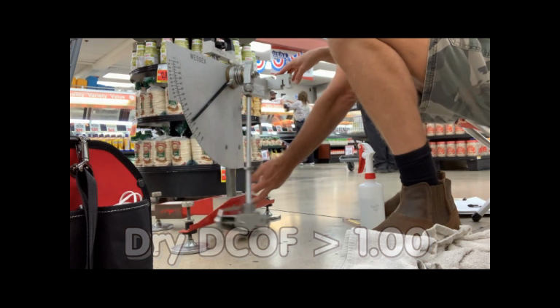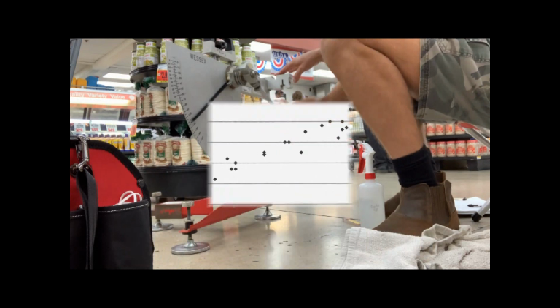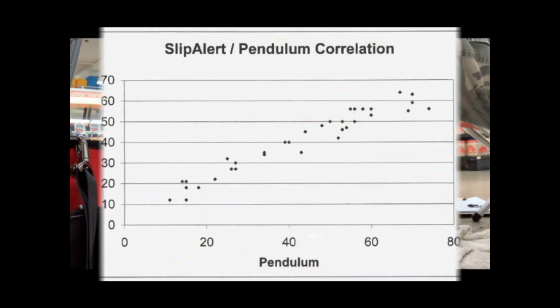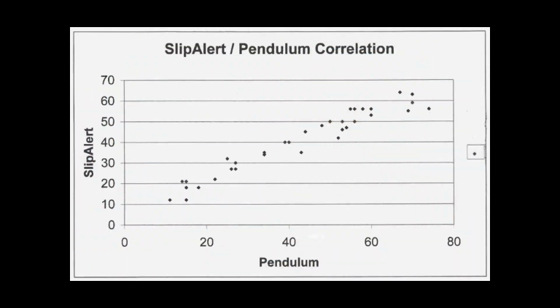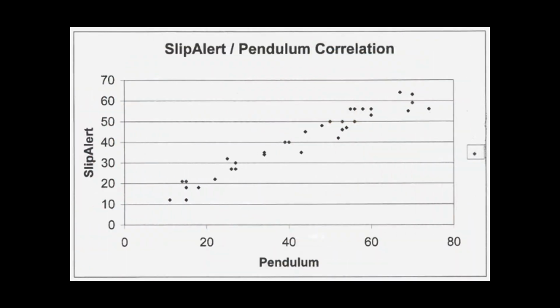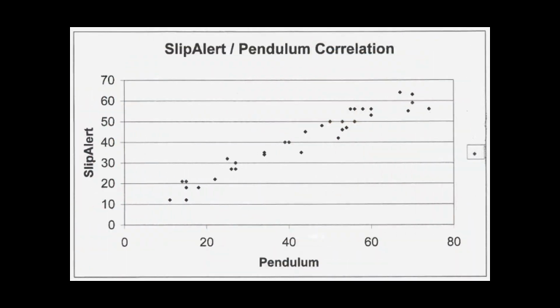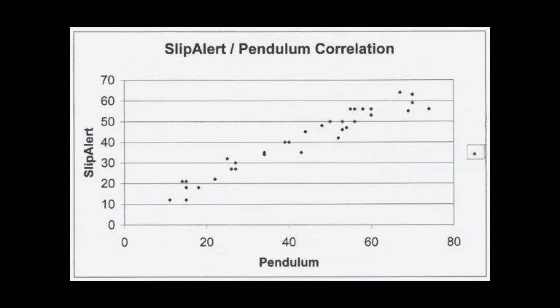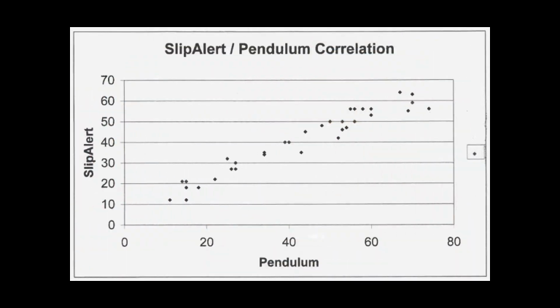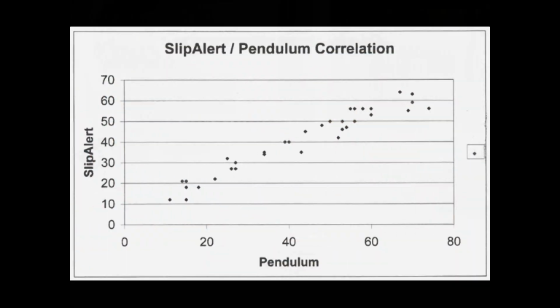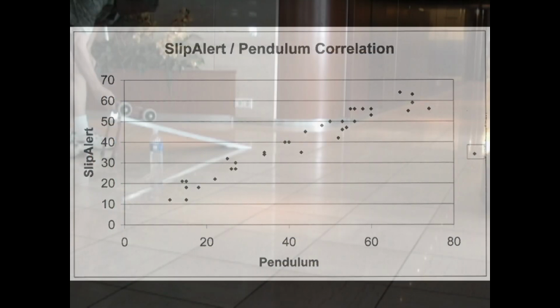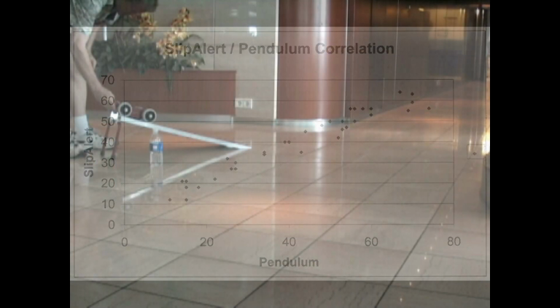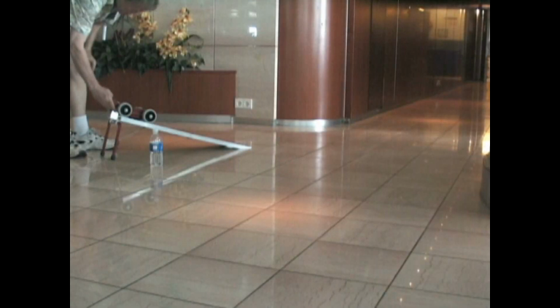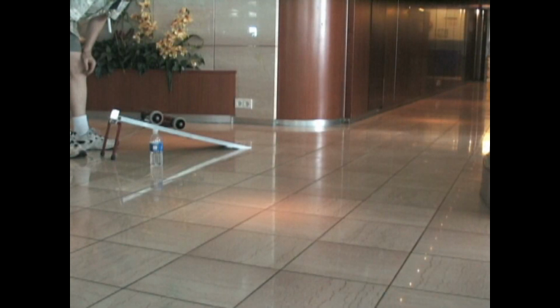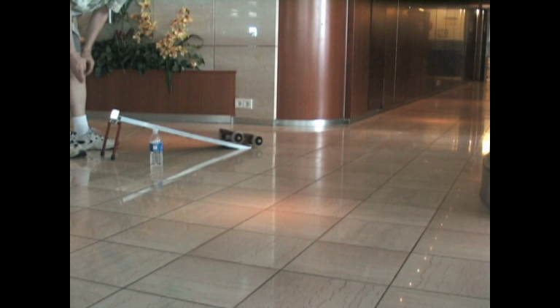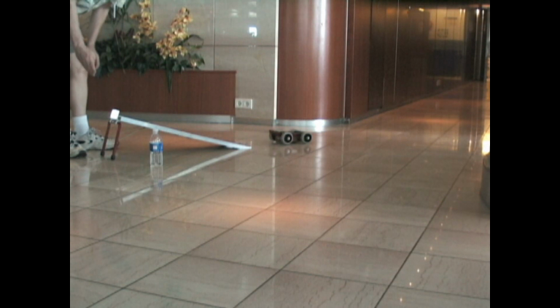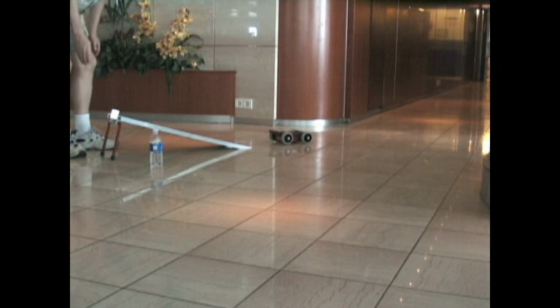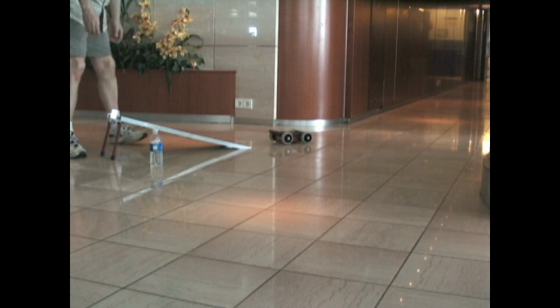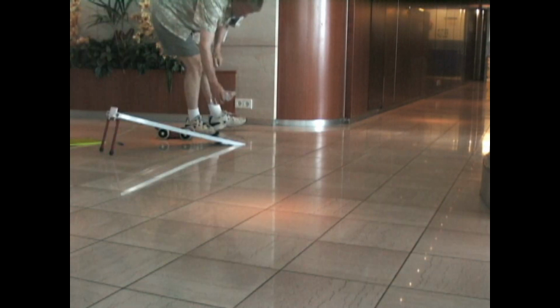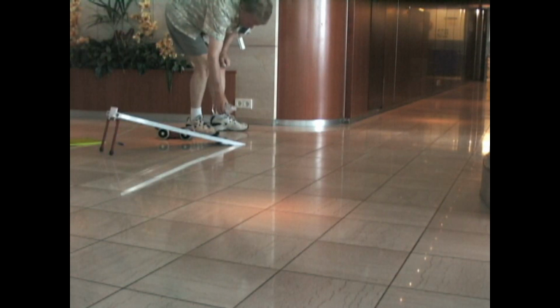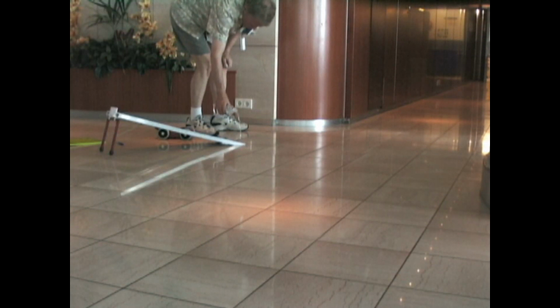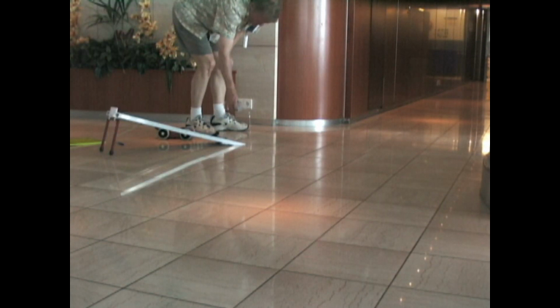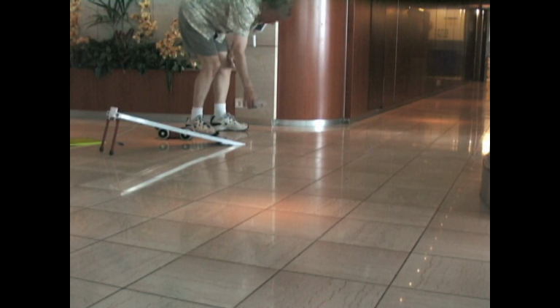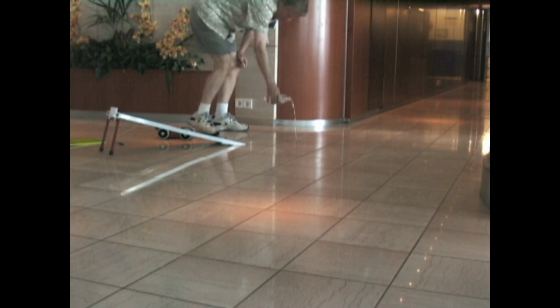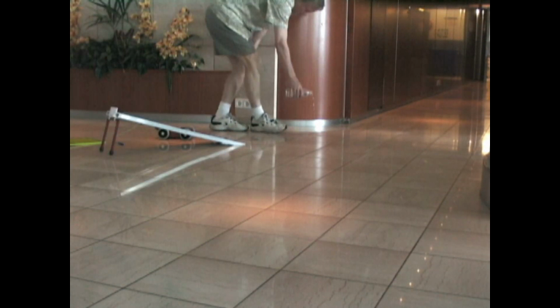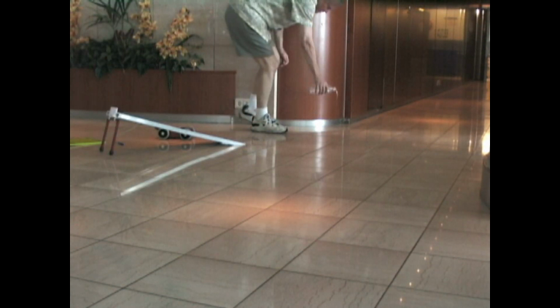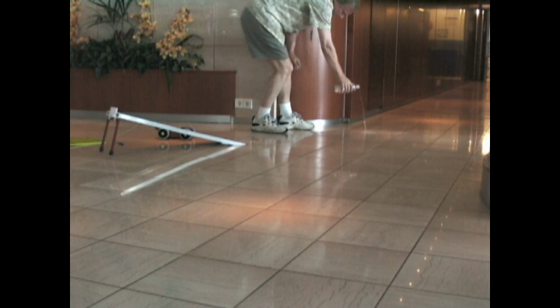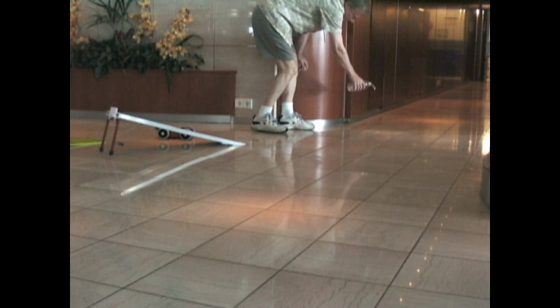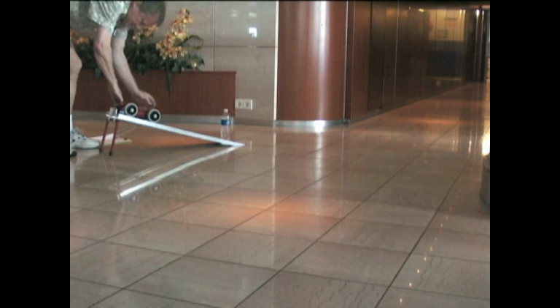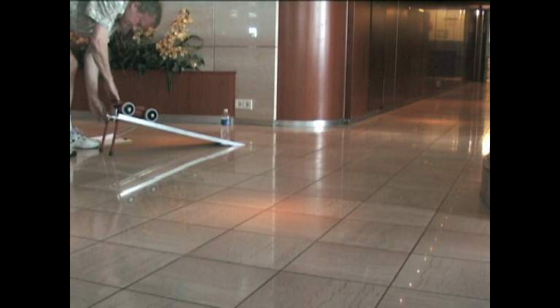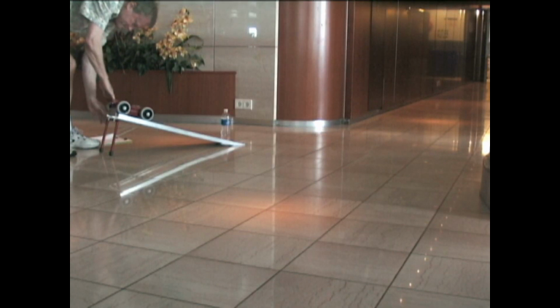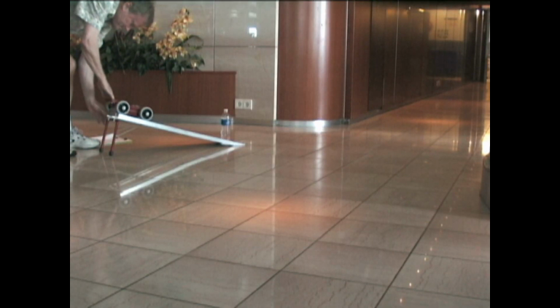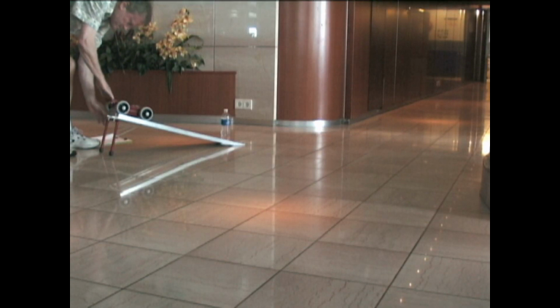The Slip Alert tribometer has been shown to have excellent correlation with the Pendulum device, and it shows this polished tile floor is very slip resistant when dry but very, very slippery when wet.